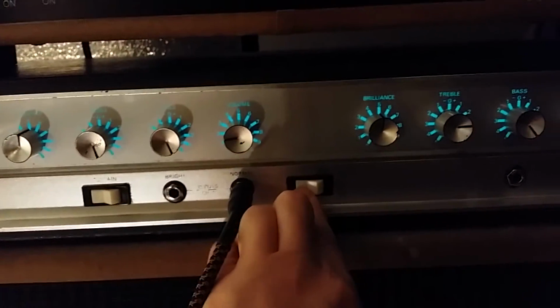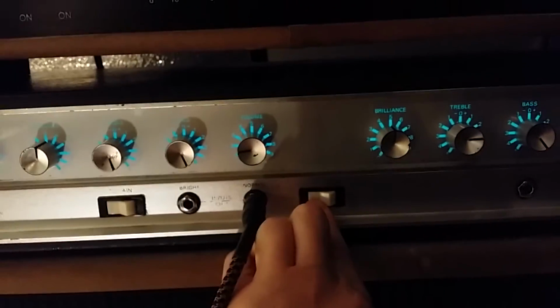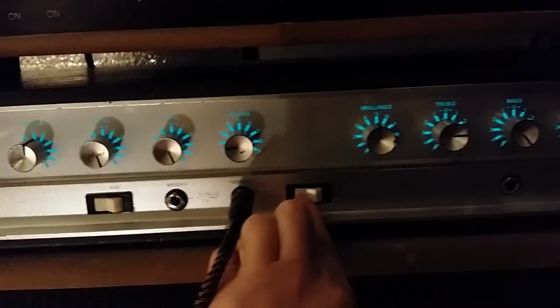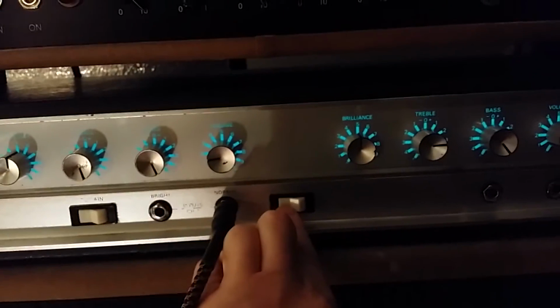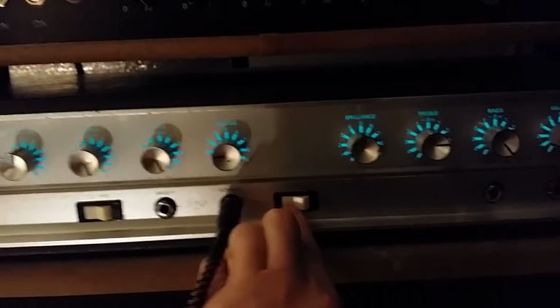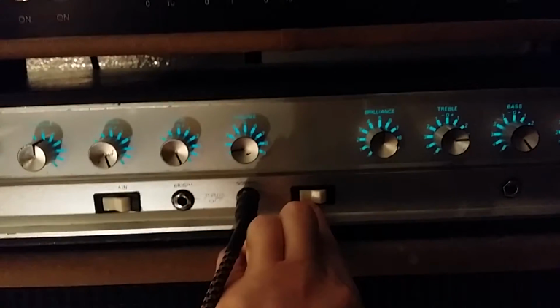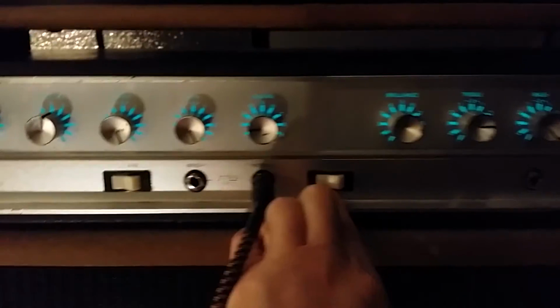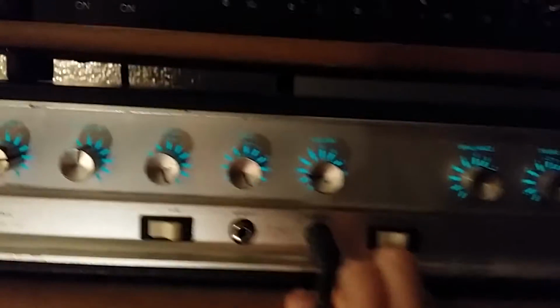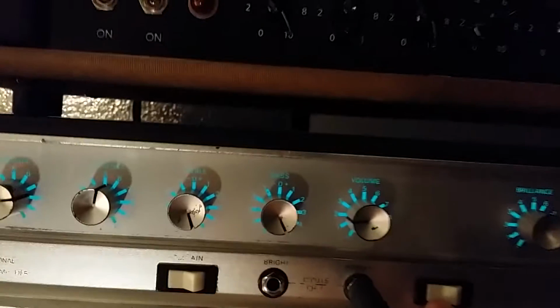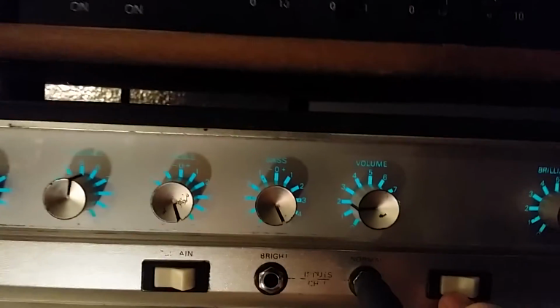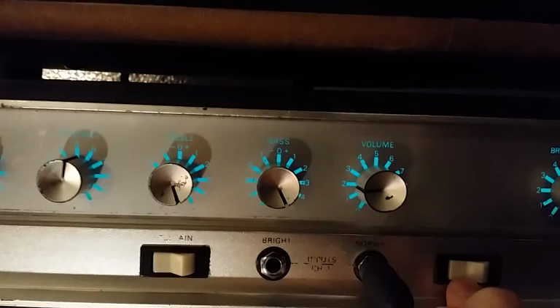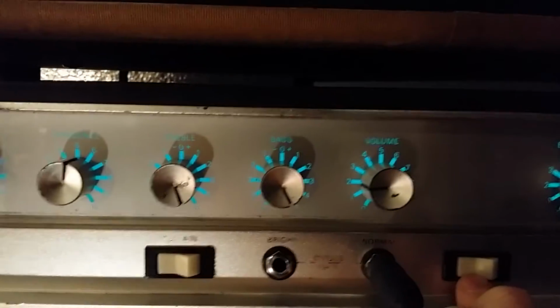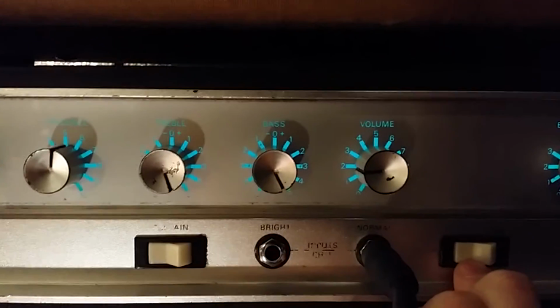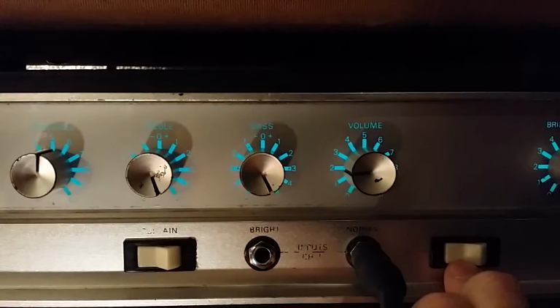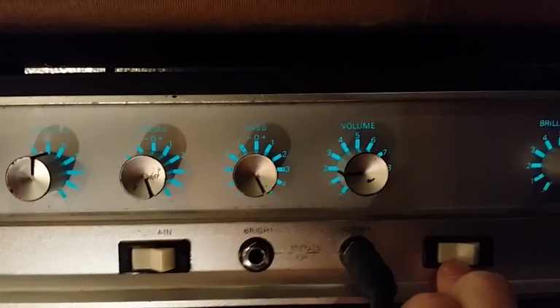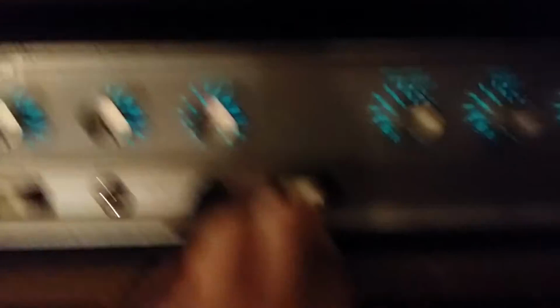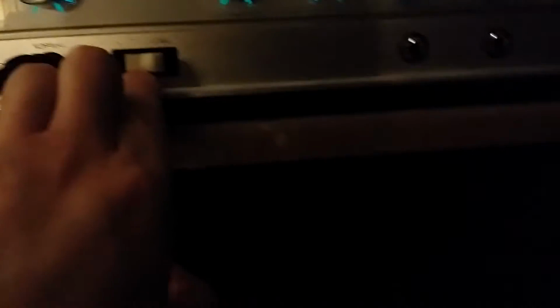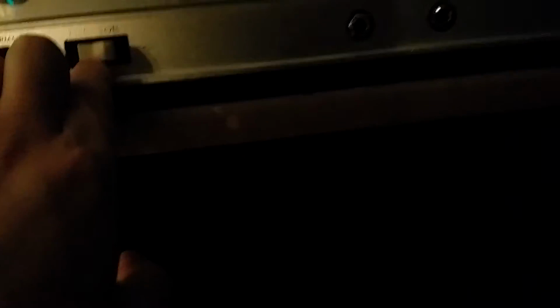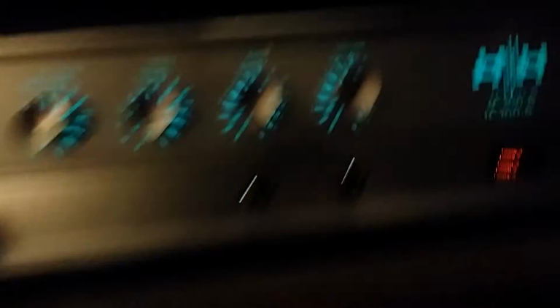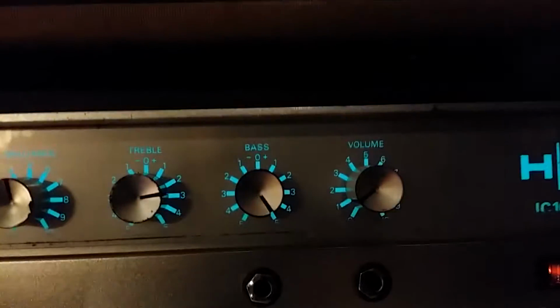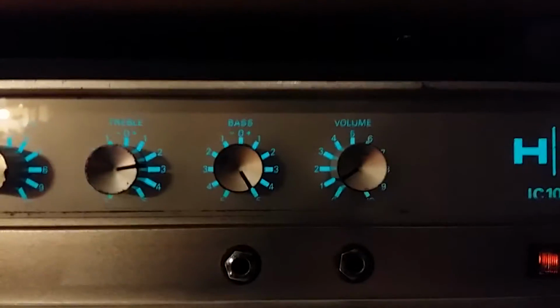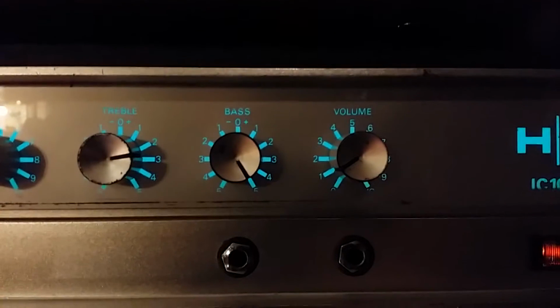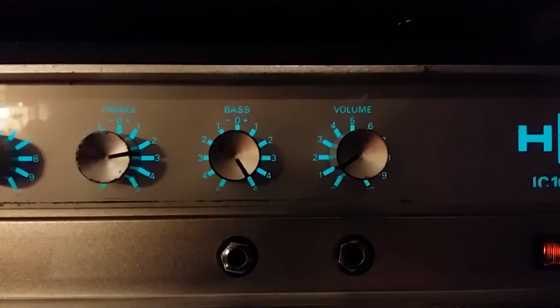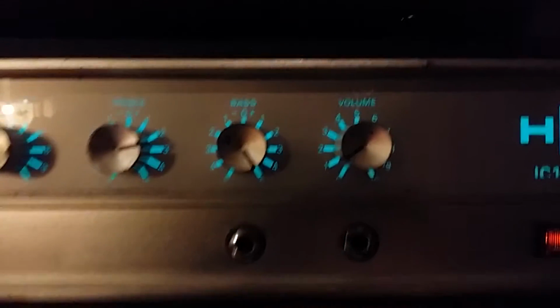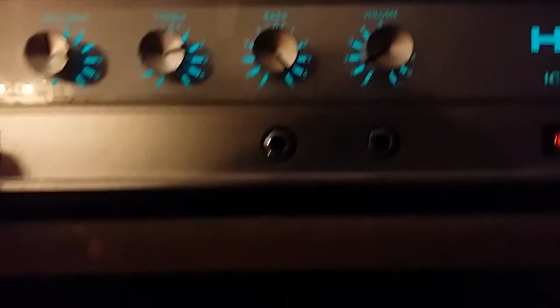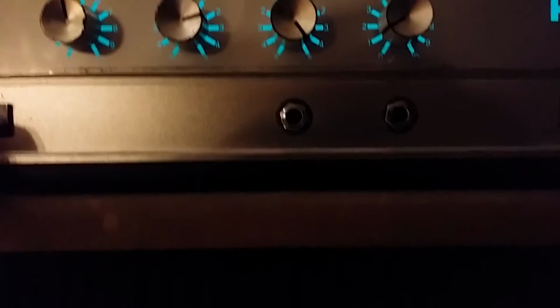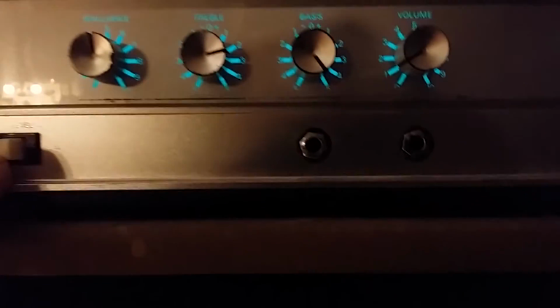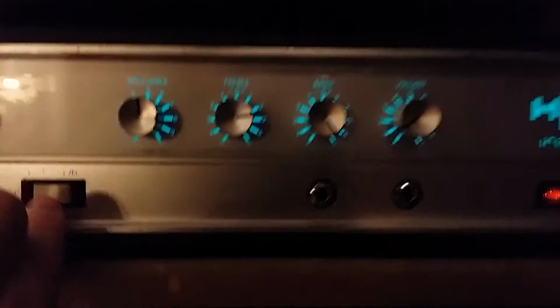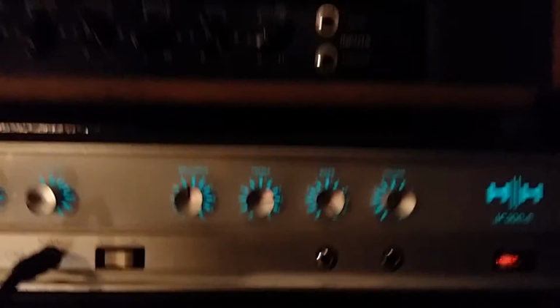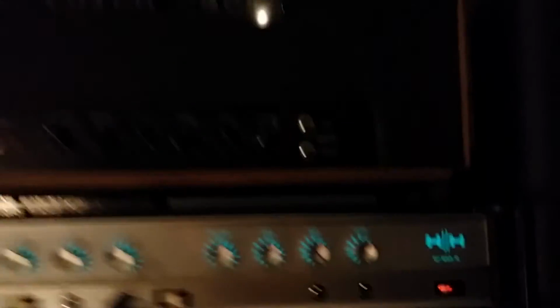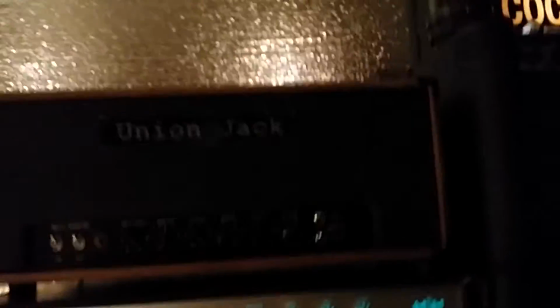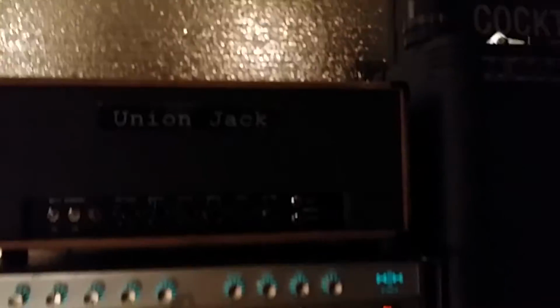Studio mode is just whisper quiet, but still louder than you'd expect. I've got this thing on like one and a half — clean side is not even on one — and it's super loud.